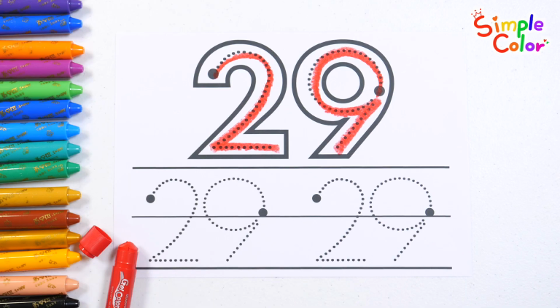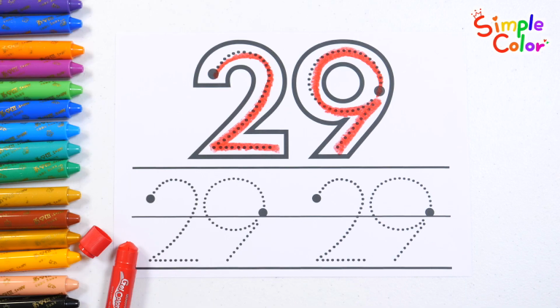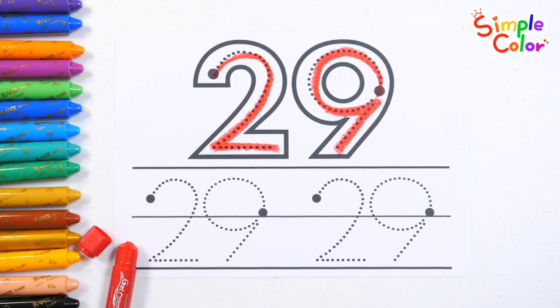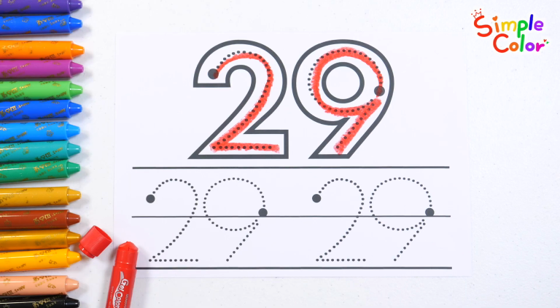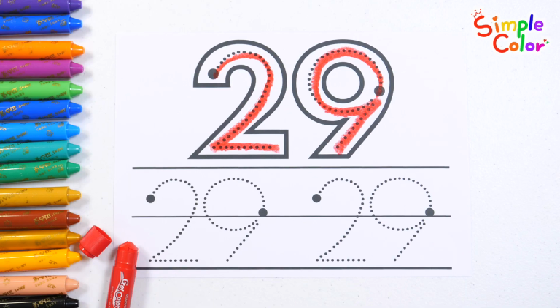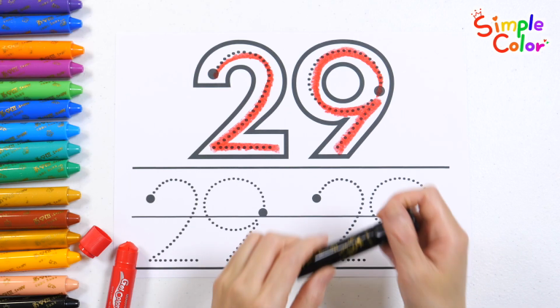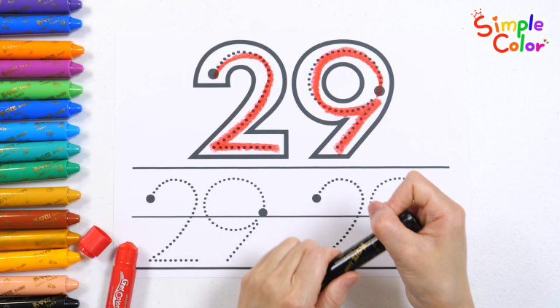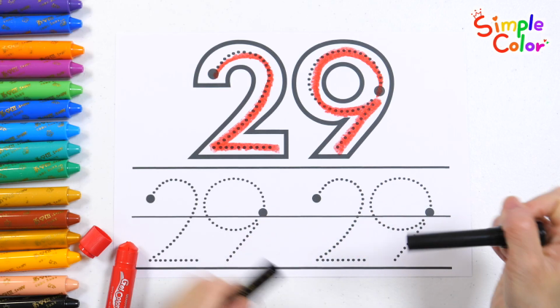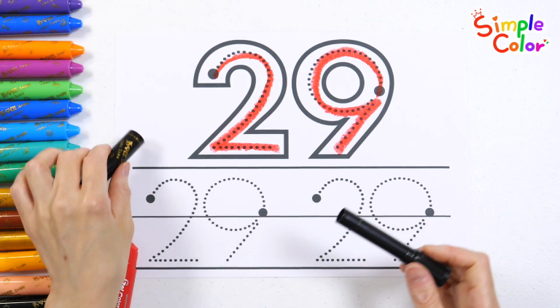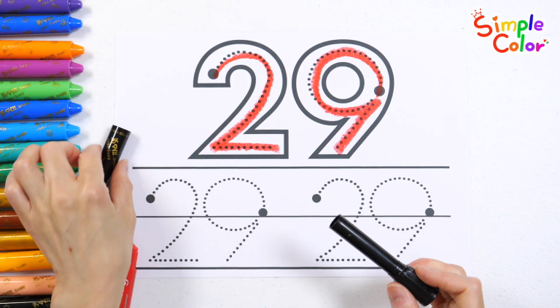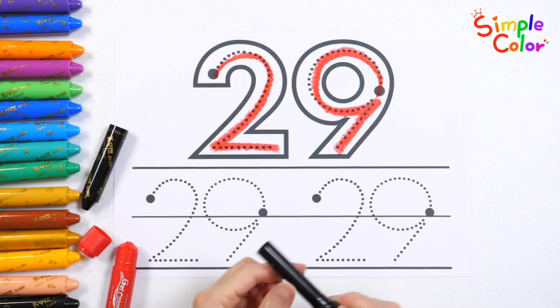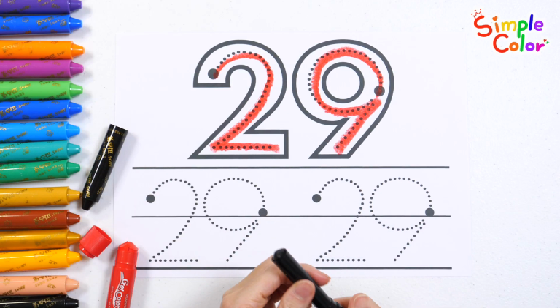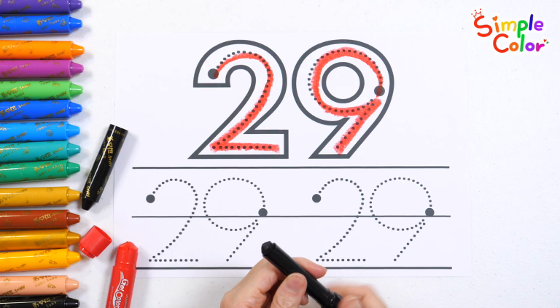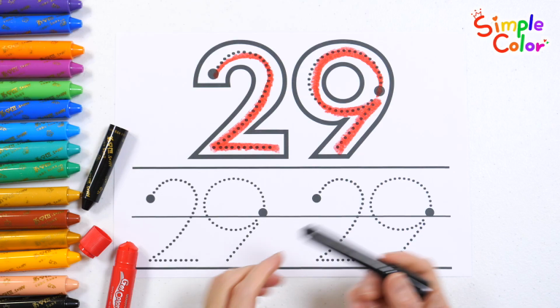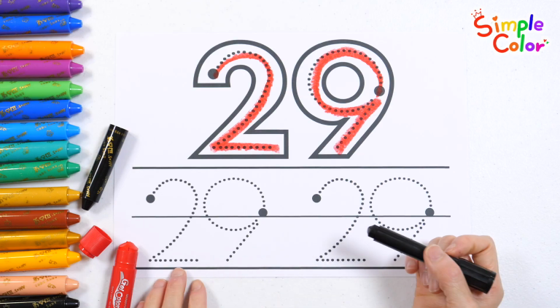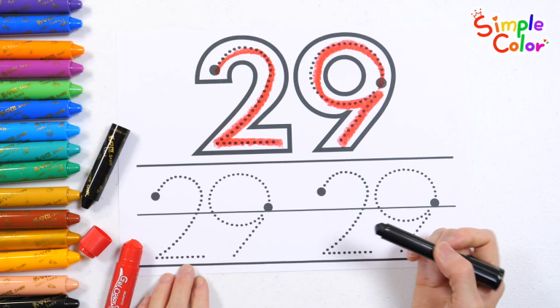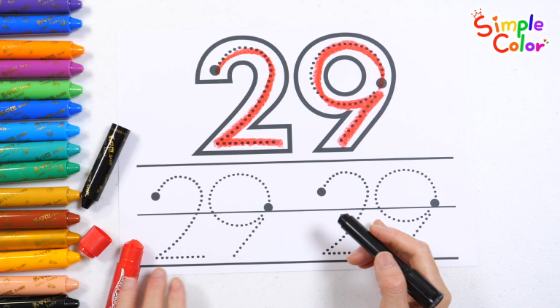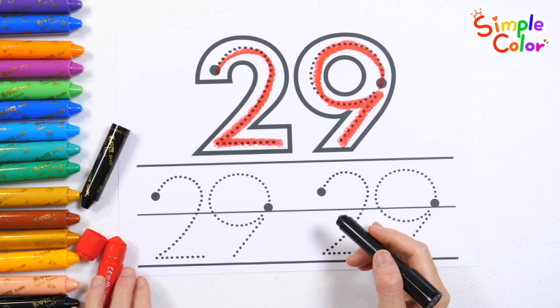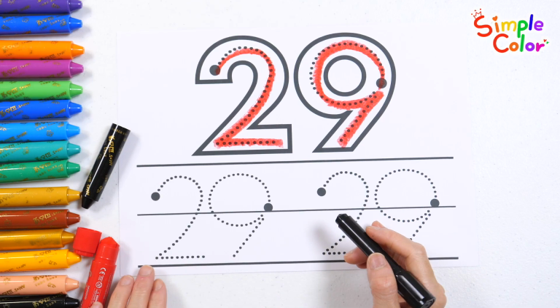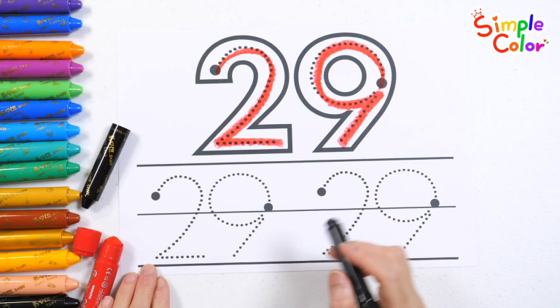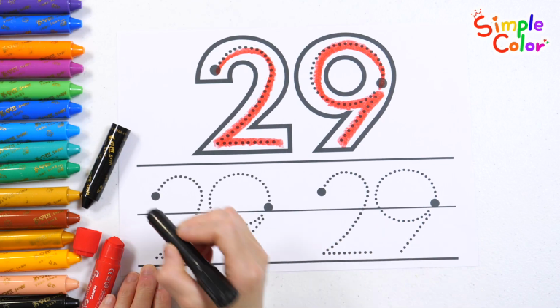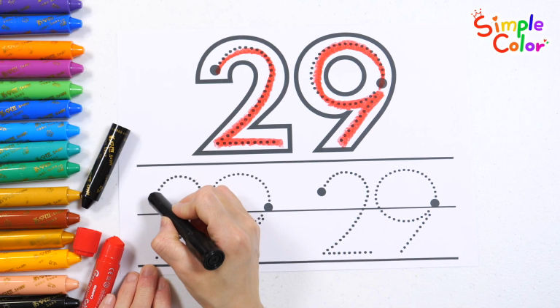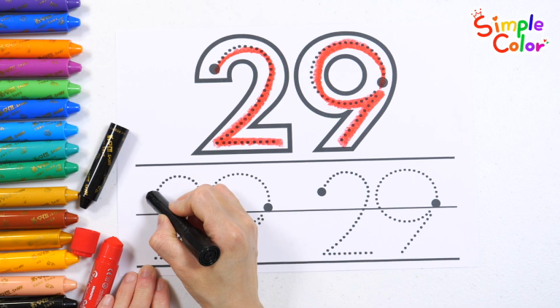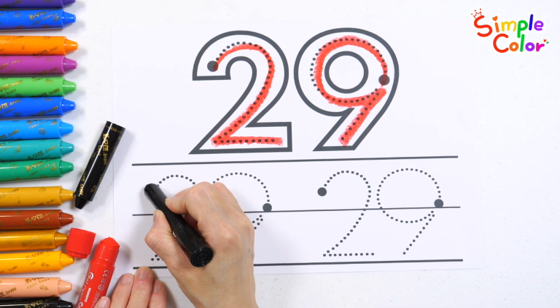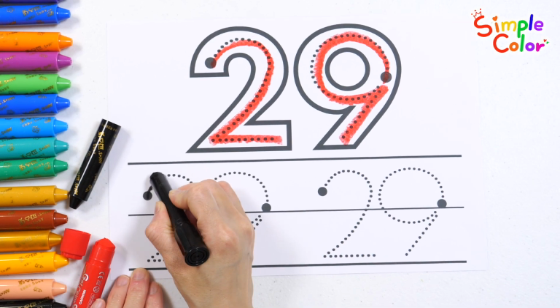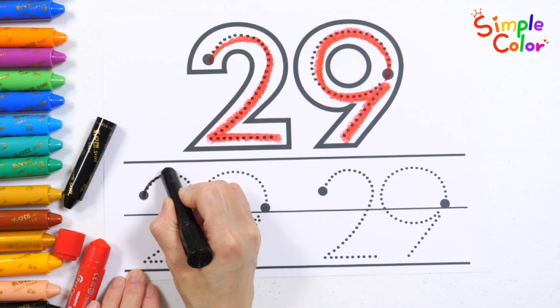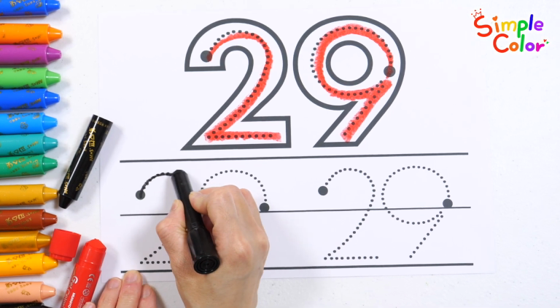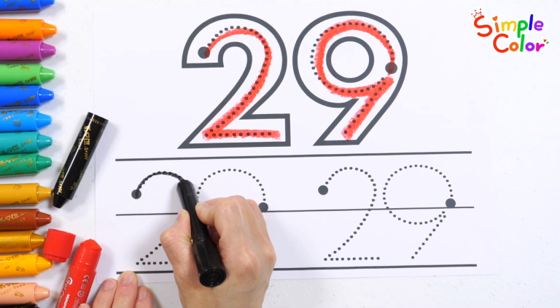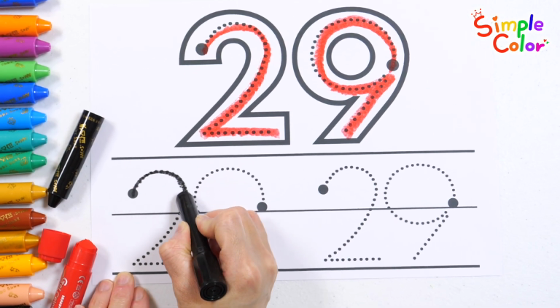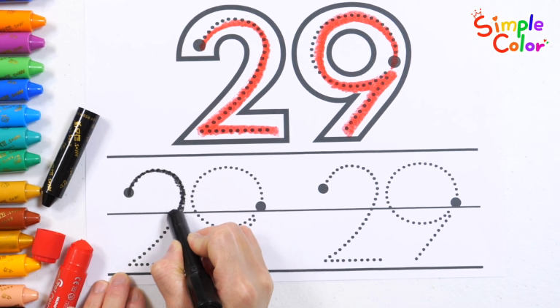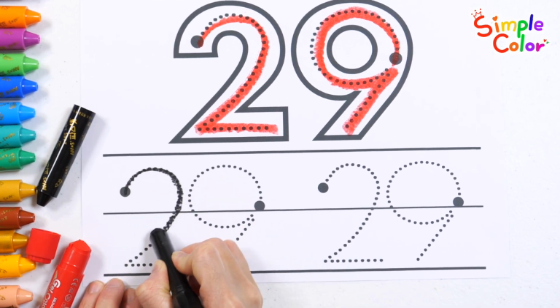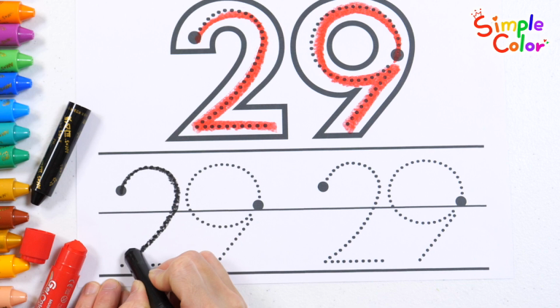Alright! Let's write the number 2 more times down below, 1 to 10. Let's go again. Start it up and count with friends.